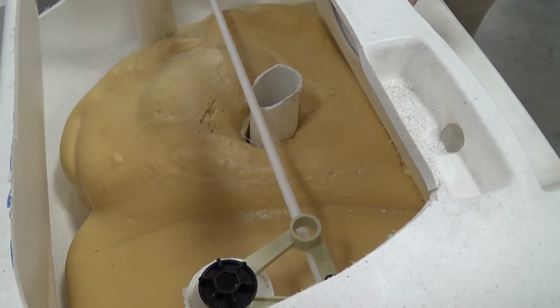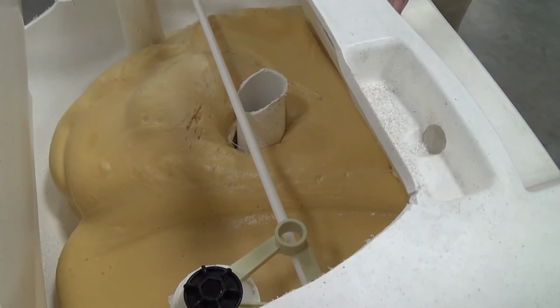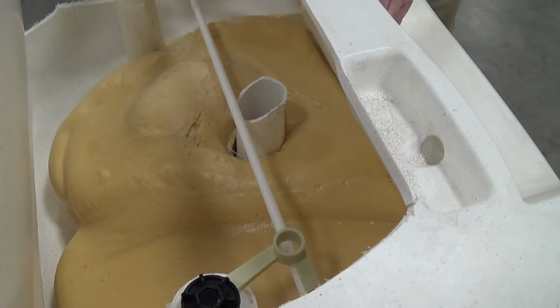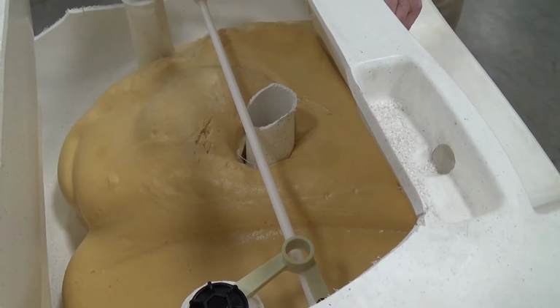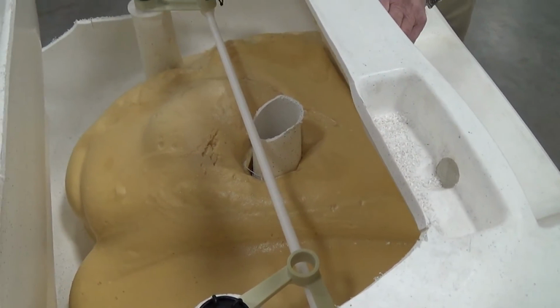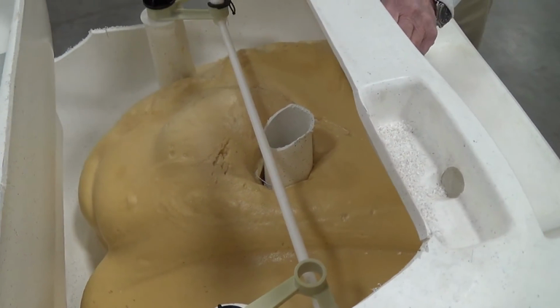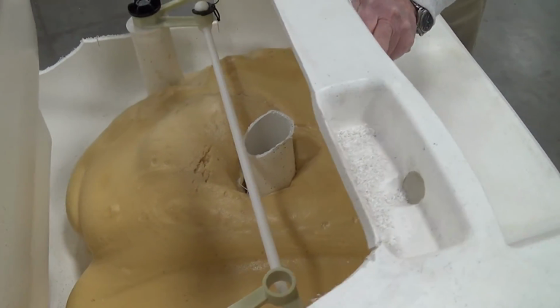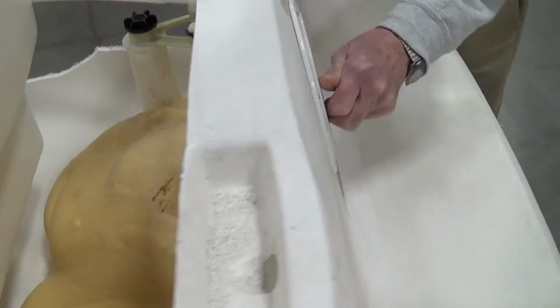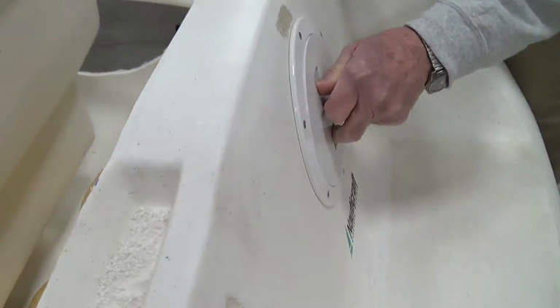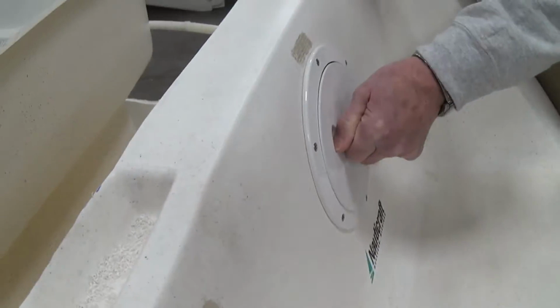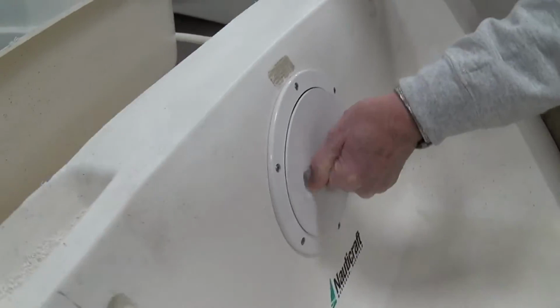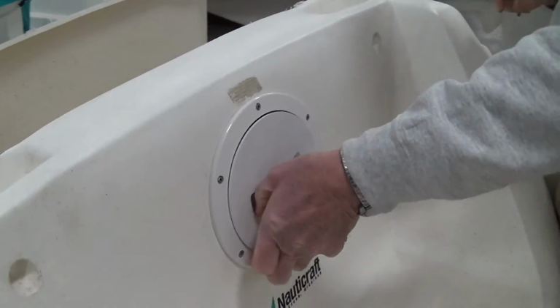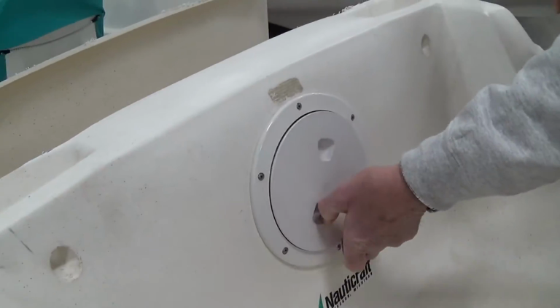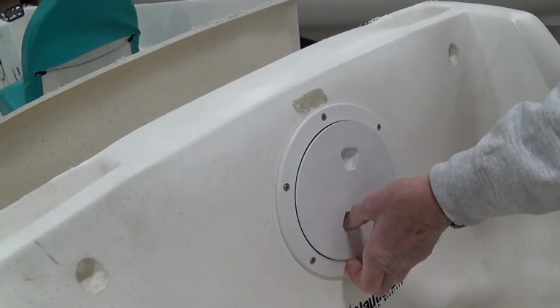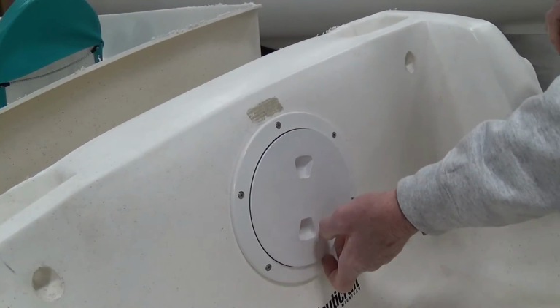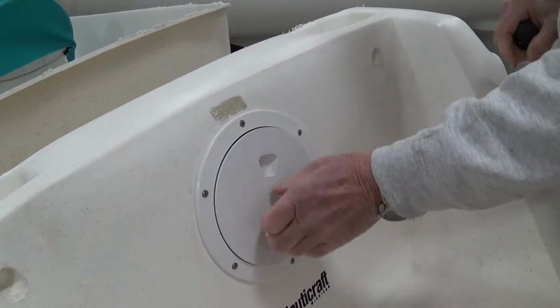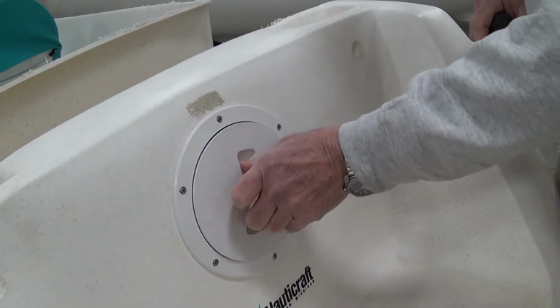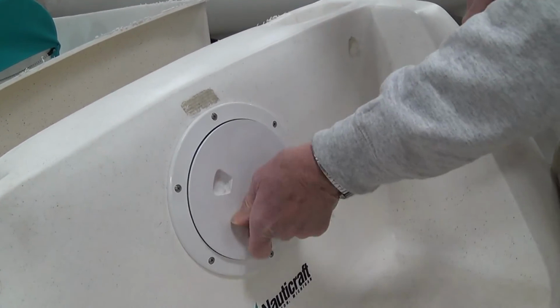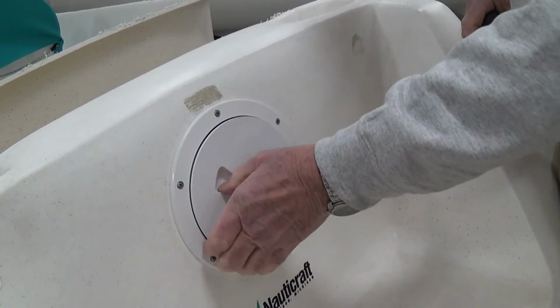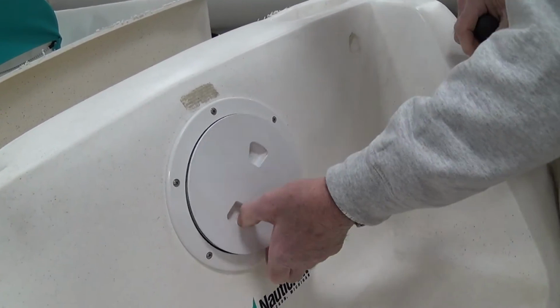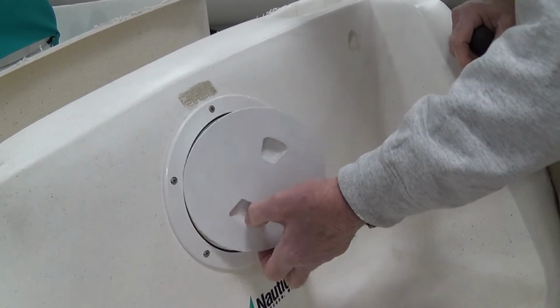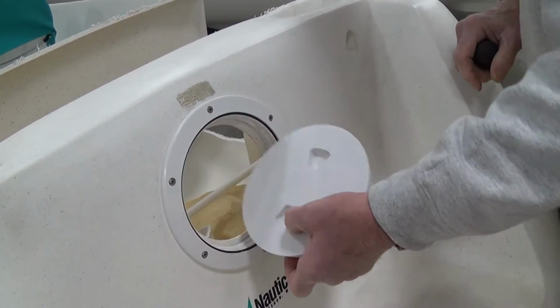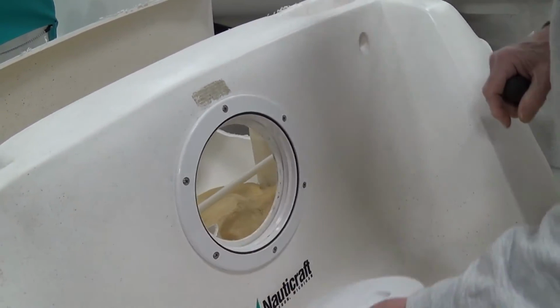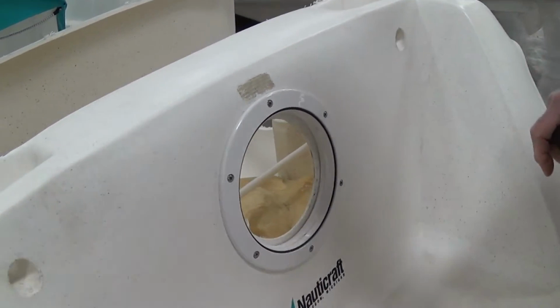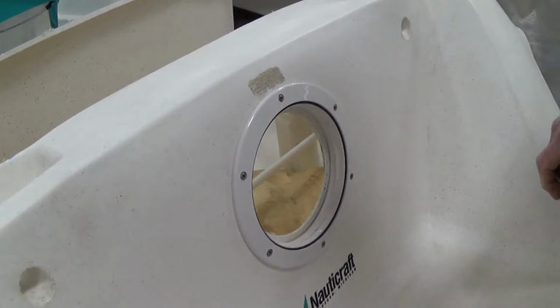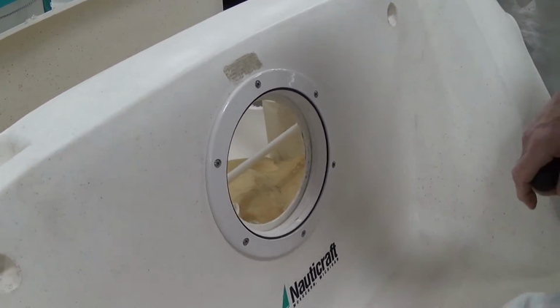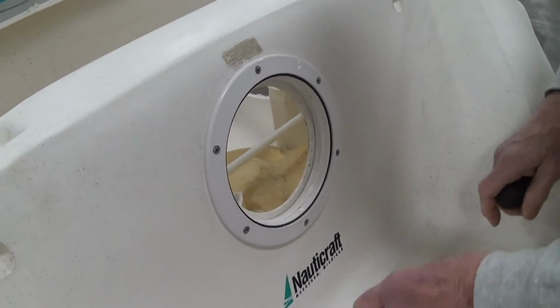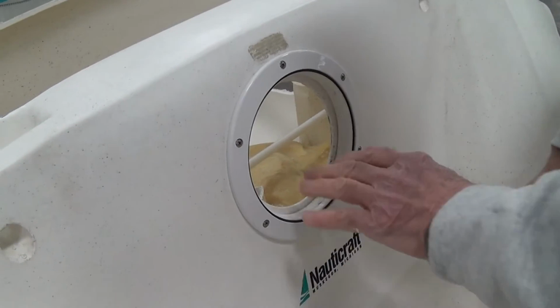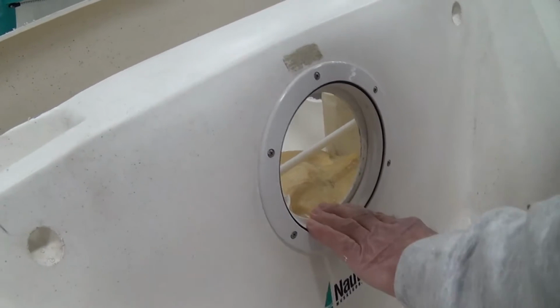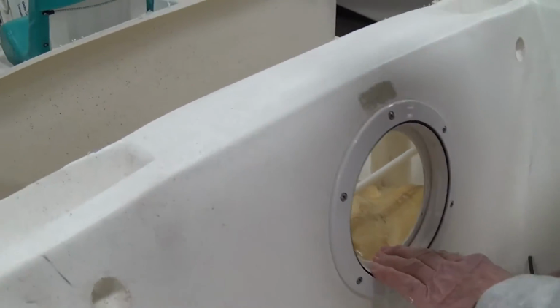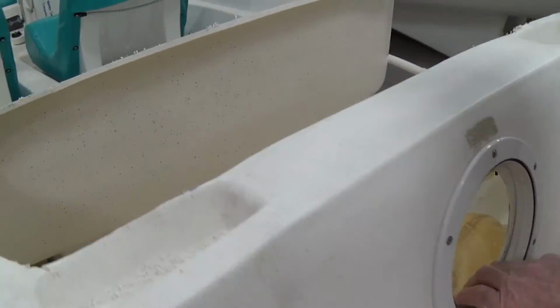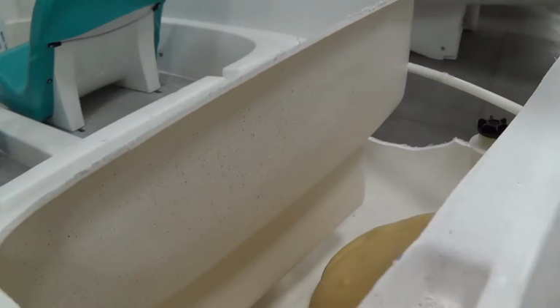You can't get to it through the cutaway on your boat. You have to get to it through the inside, which is a little bit difficult, but you can do it.